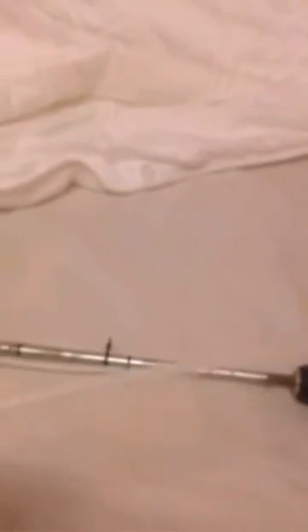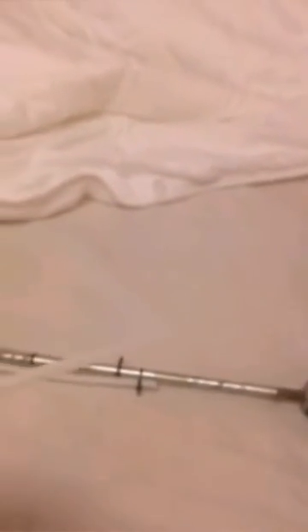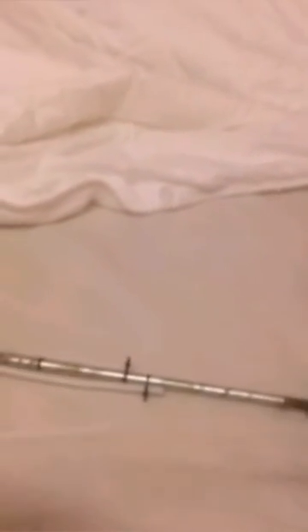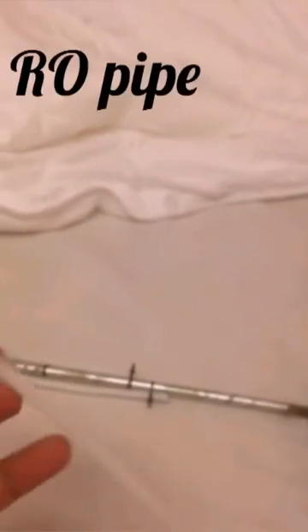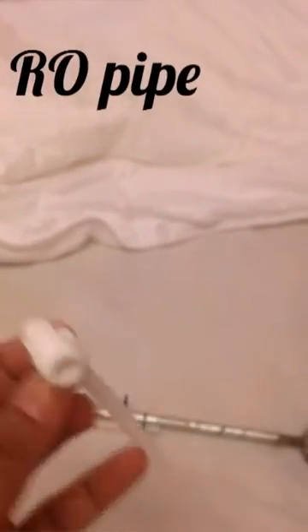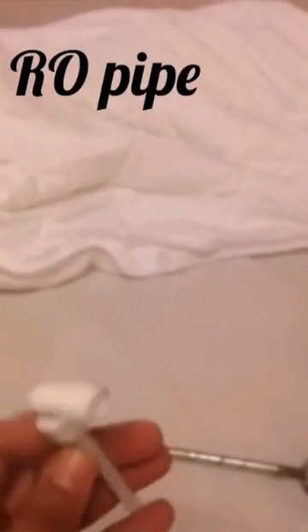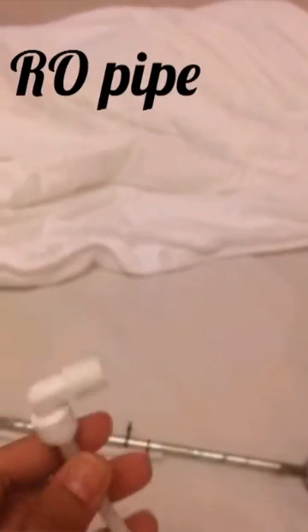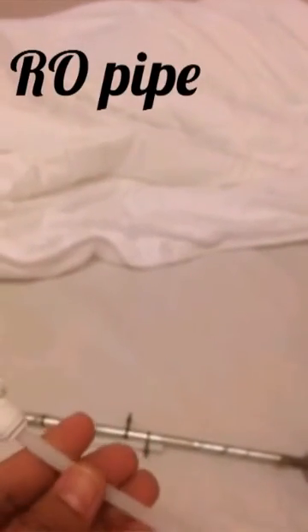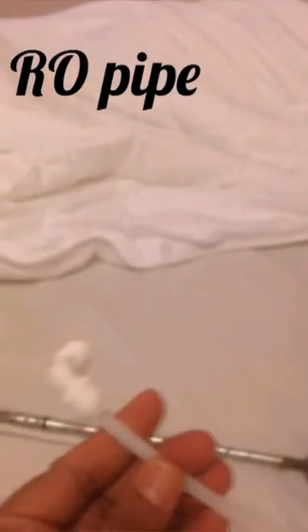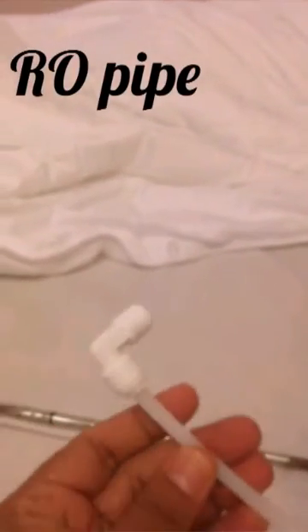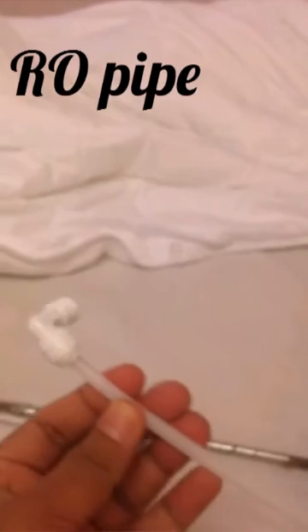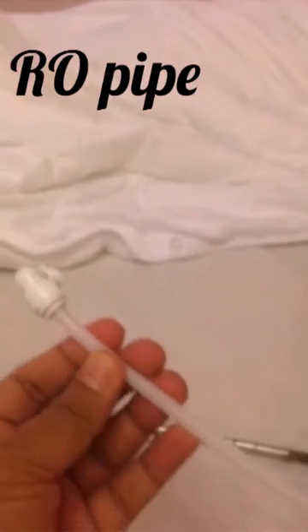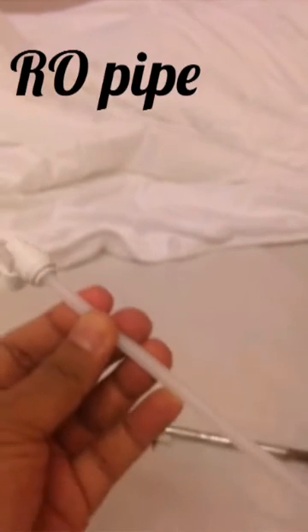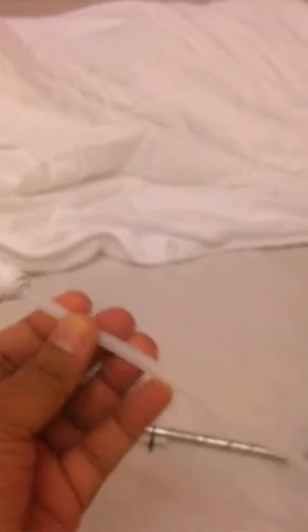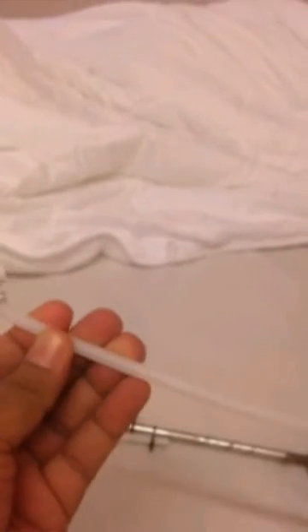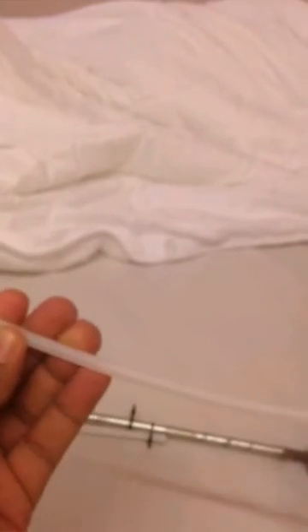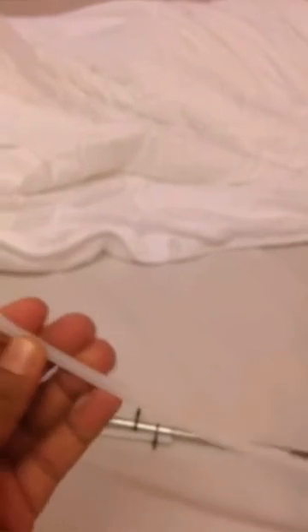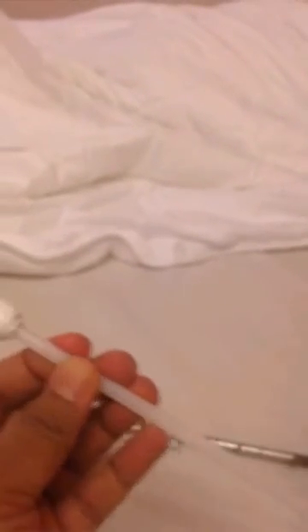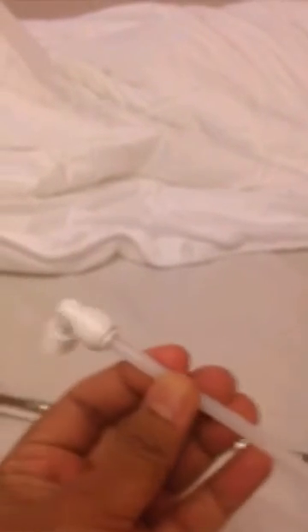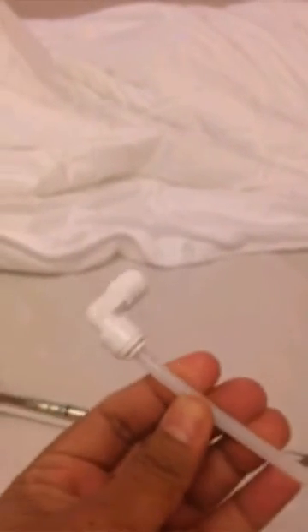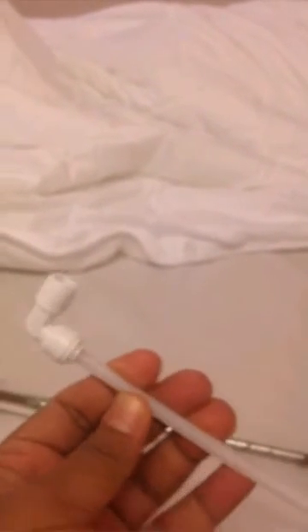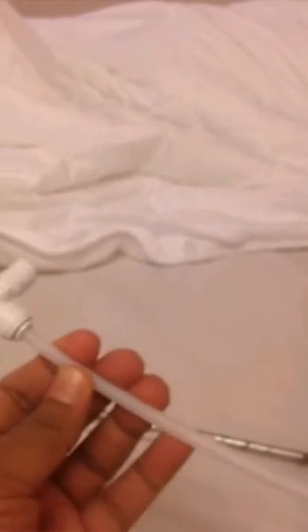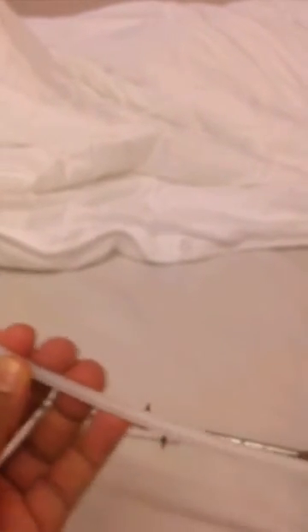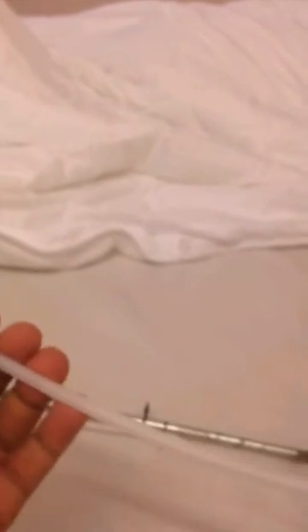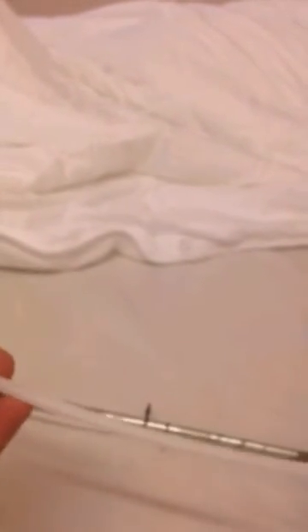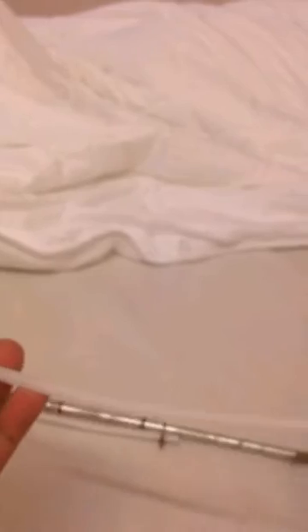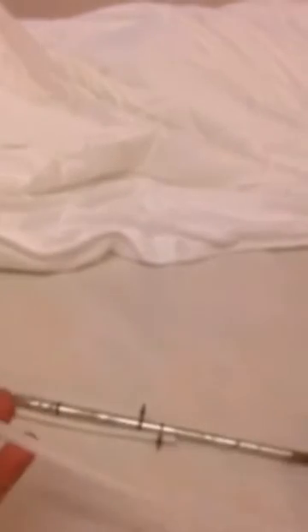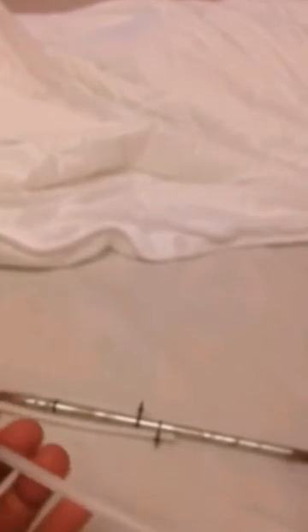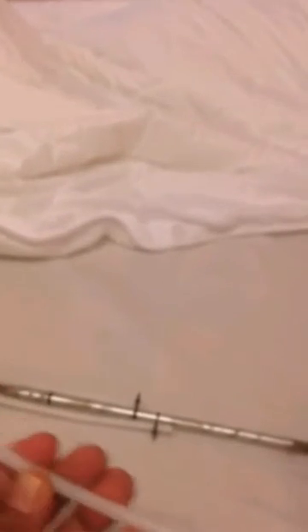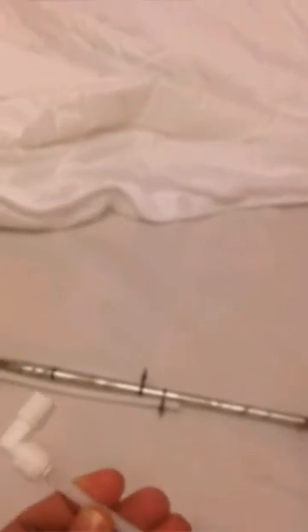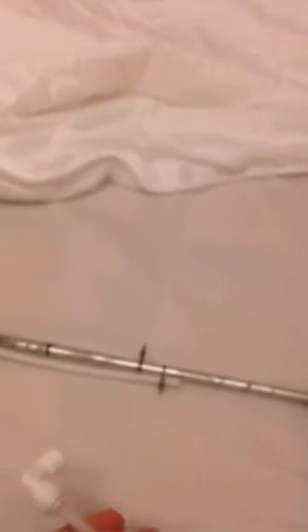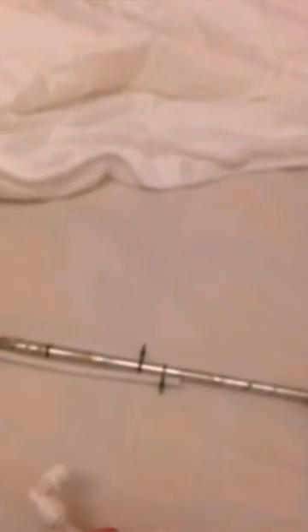This is an RO pipe, like Kent RO. I will use it as another sparger with a bigger hole.